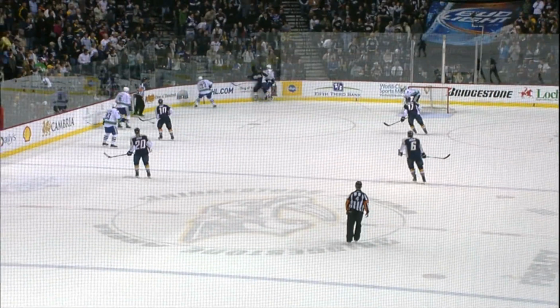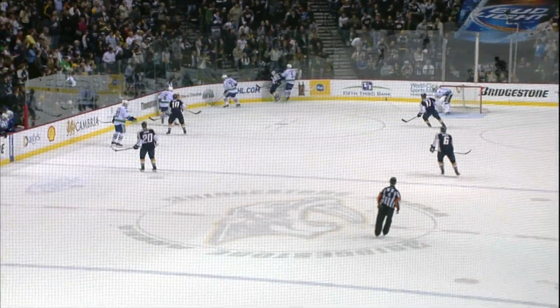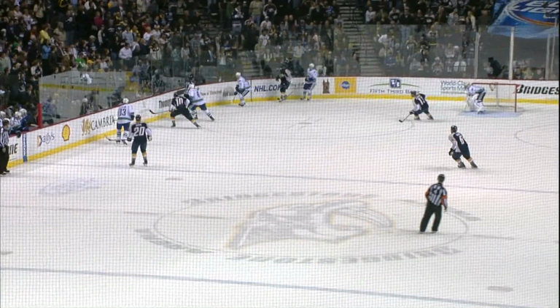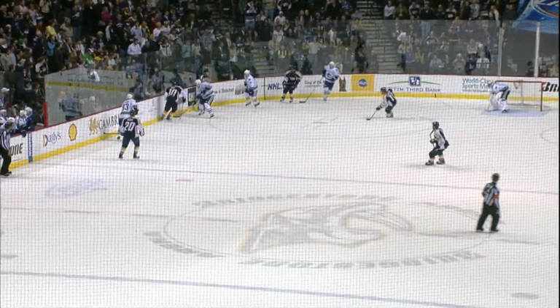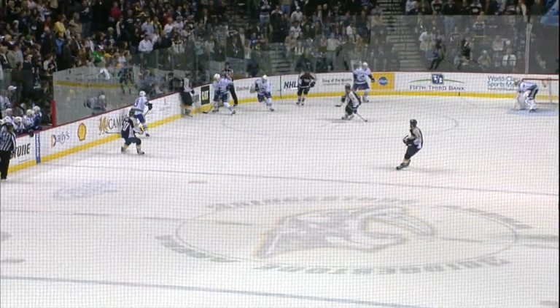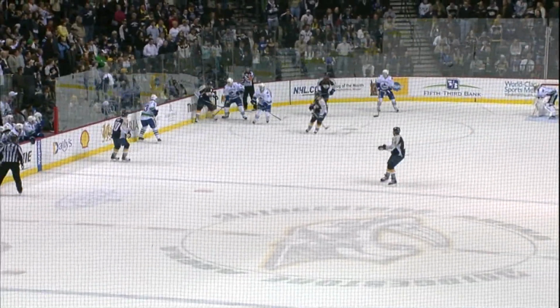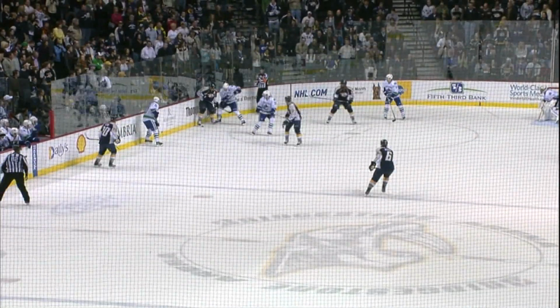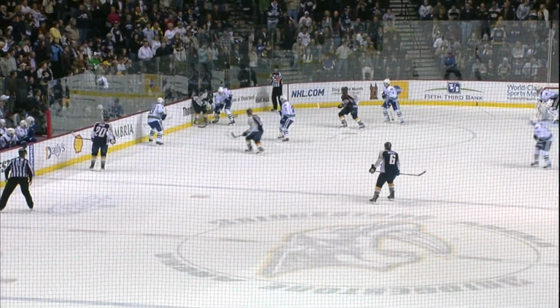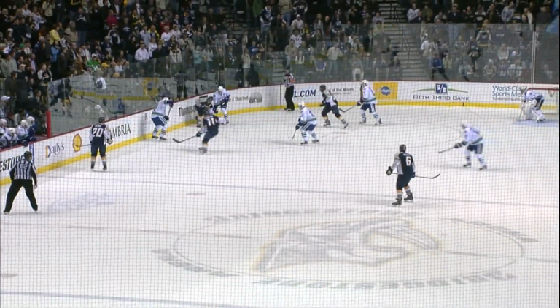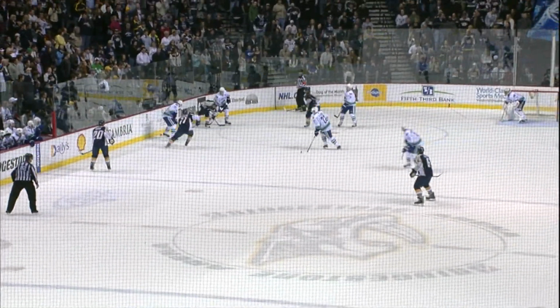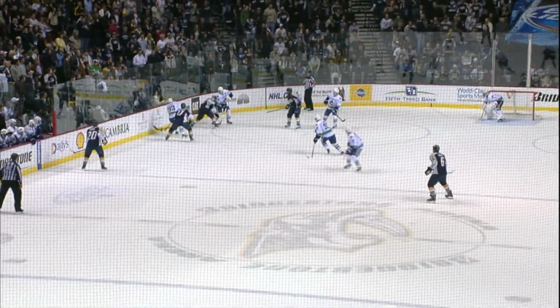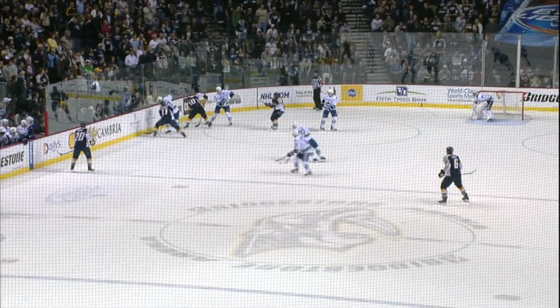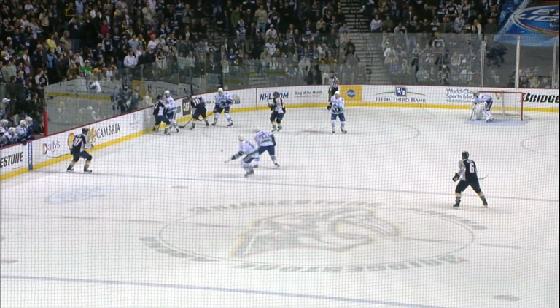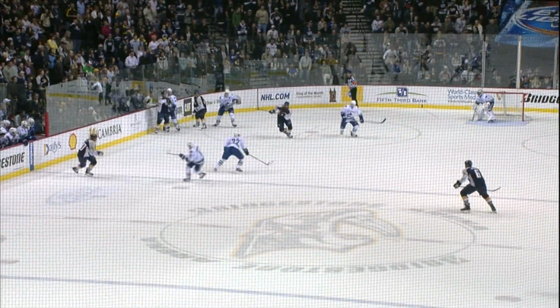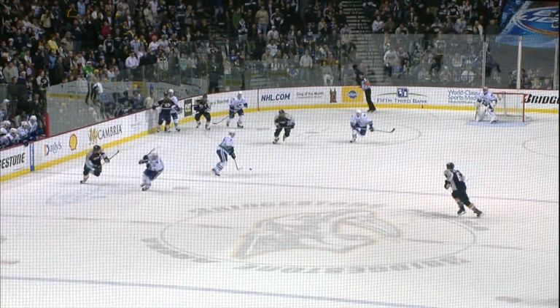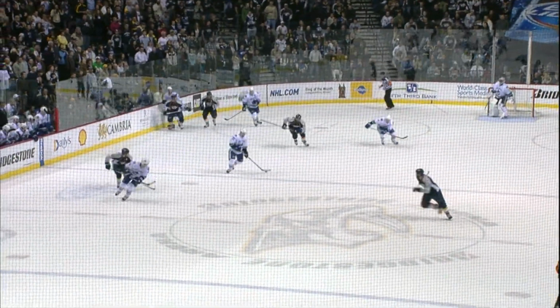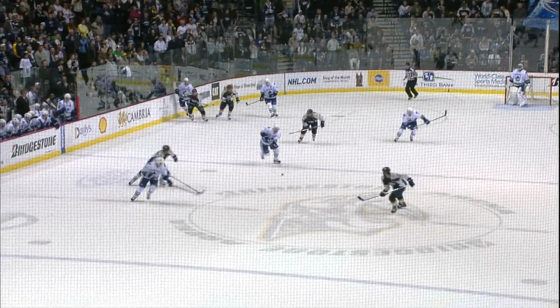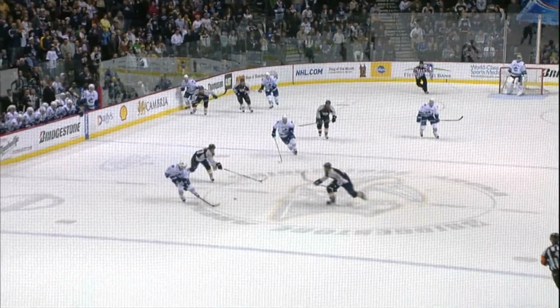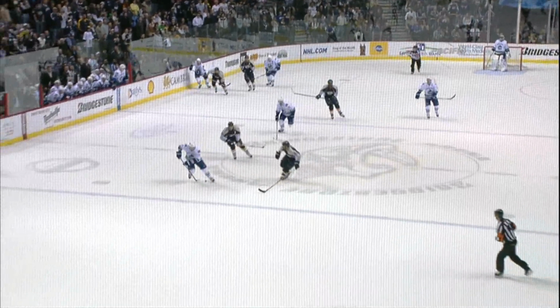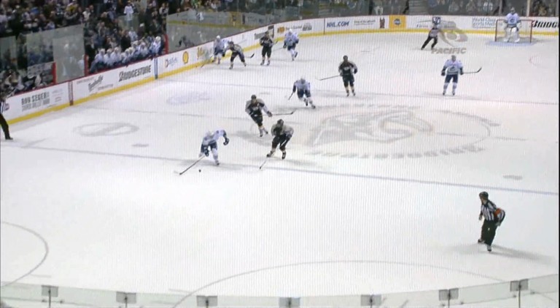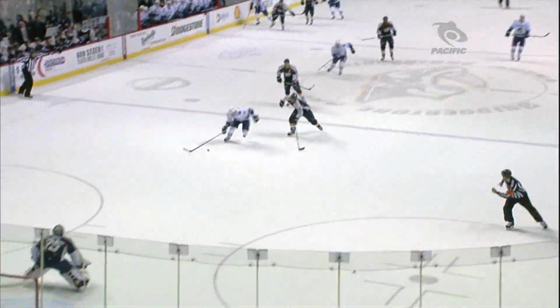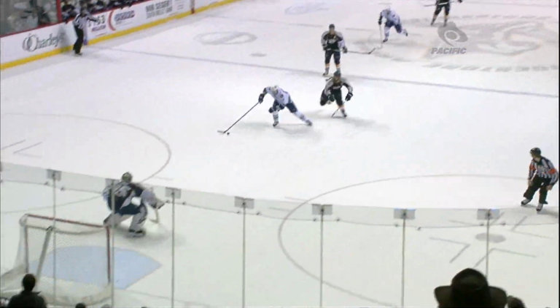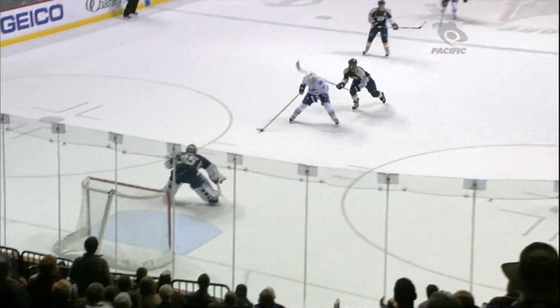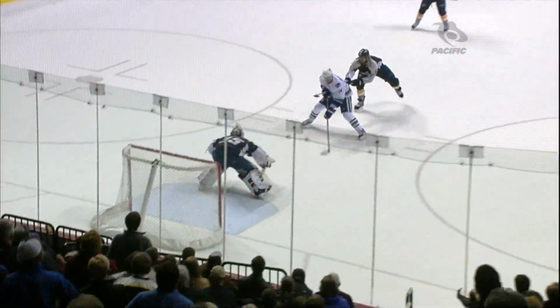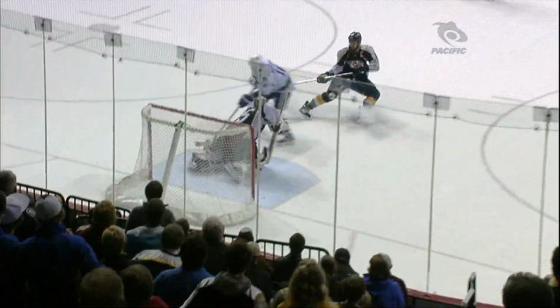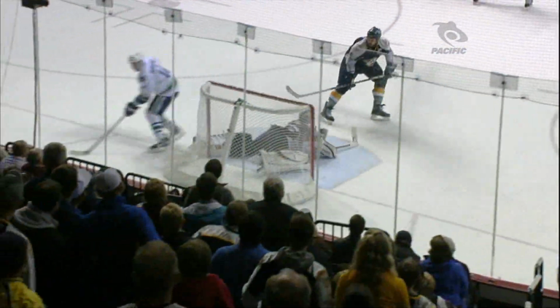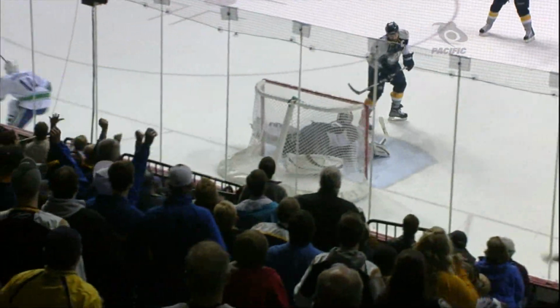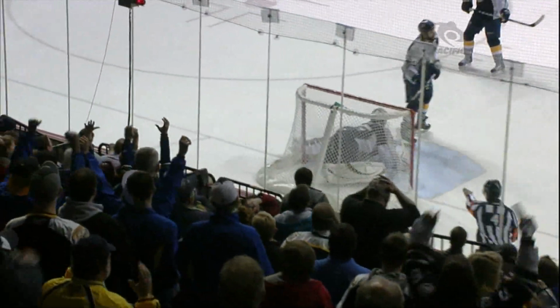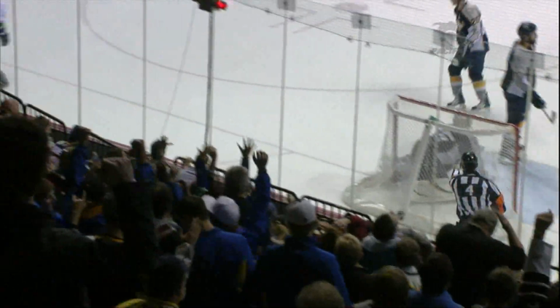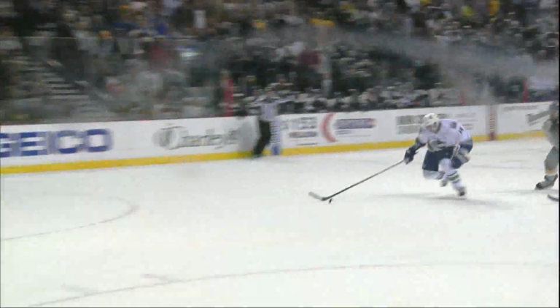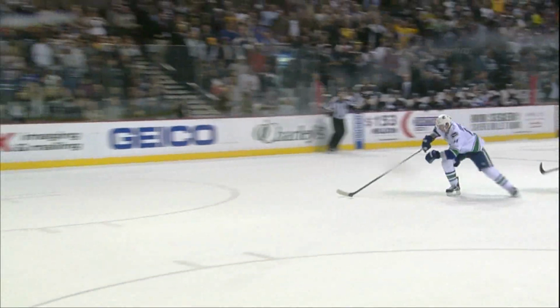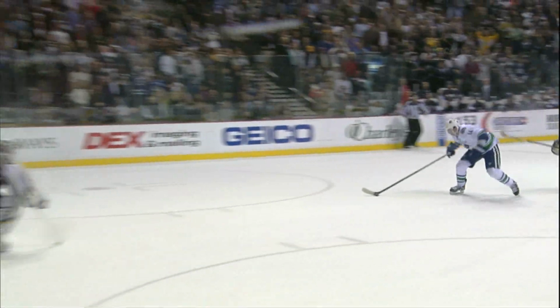He gets in behind, the puck's along the boards, and the Predators stay in. It's Suter and Shea Weber again, and because they stayed in, Alex Burroughs is open — and then that quick move to the back end.